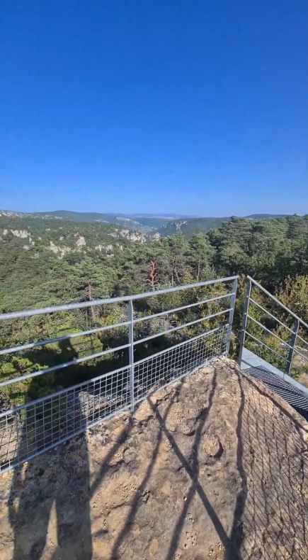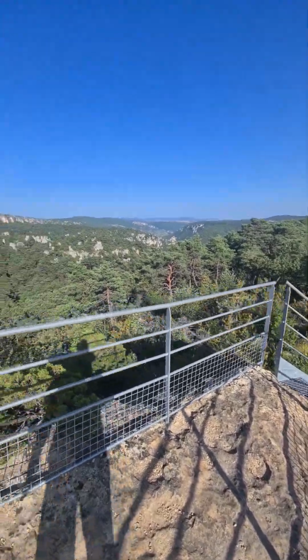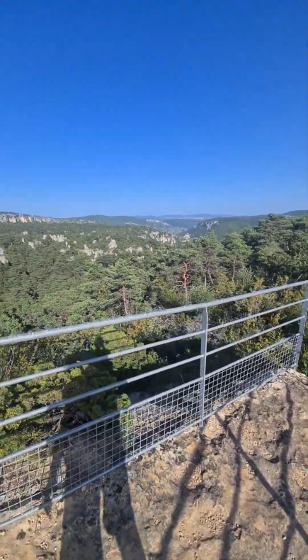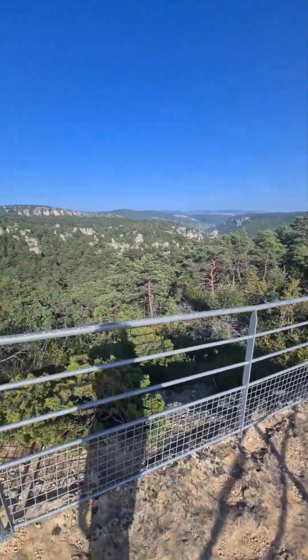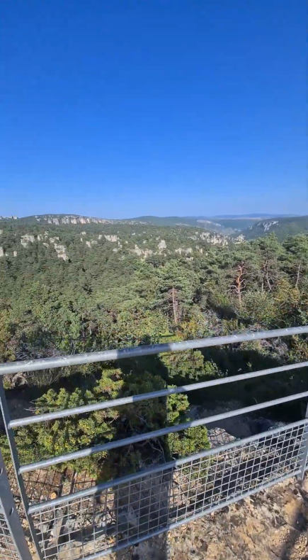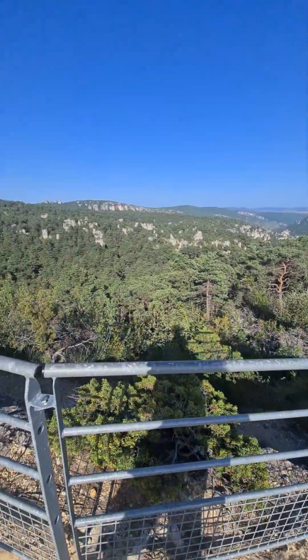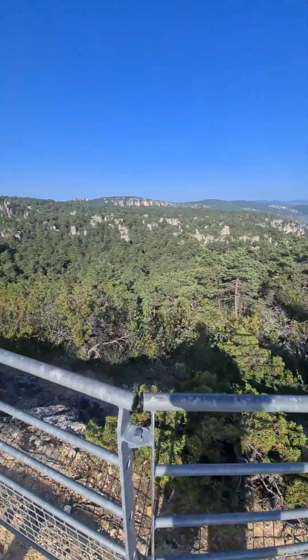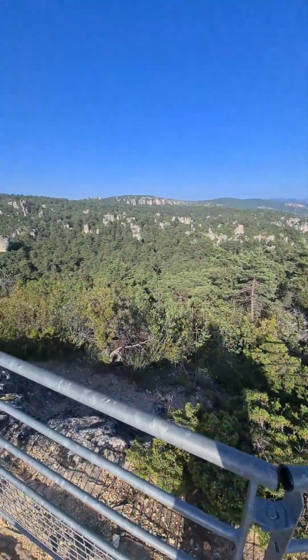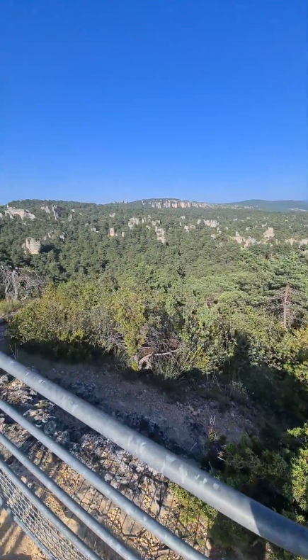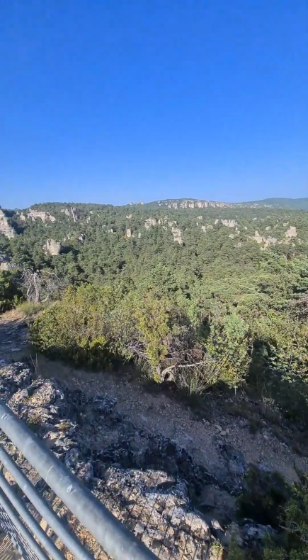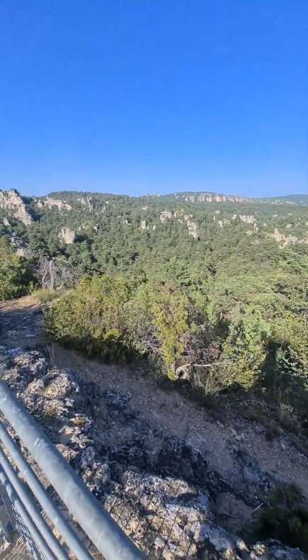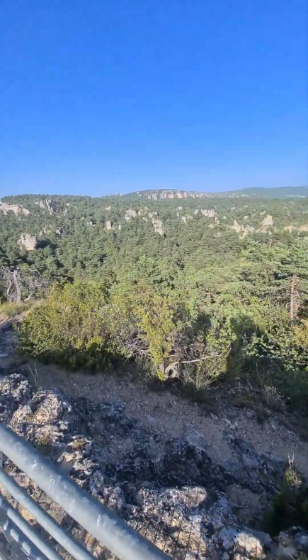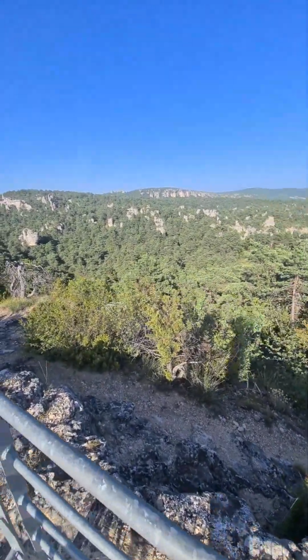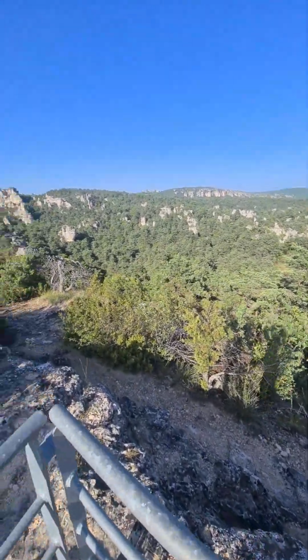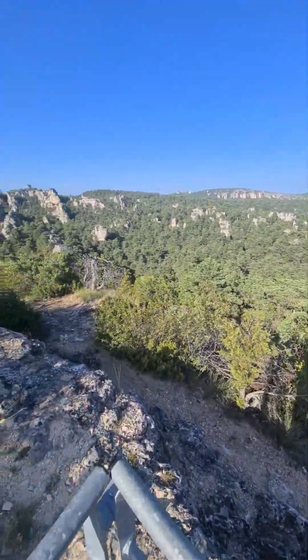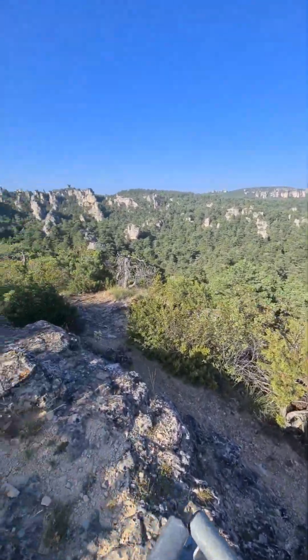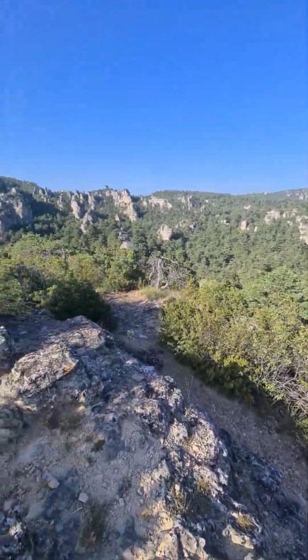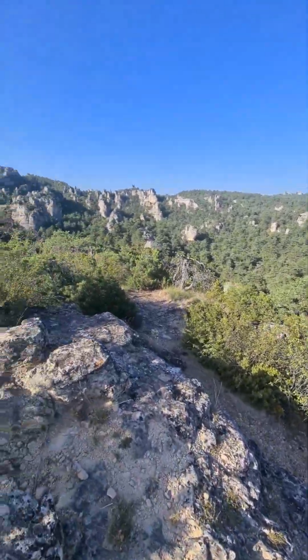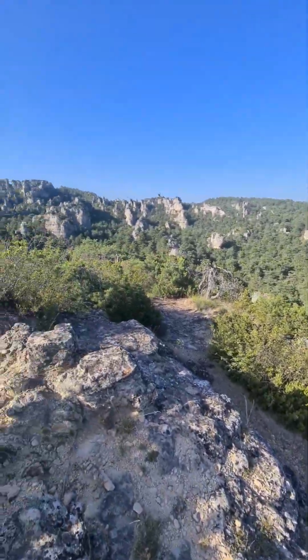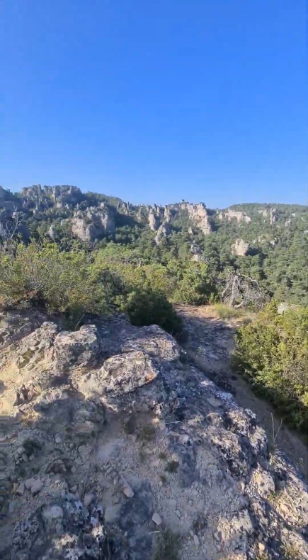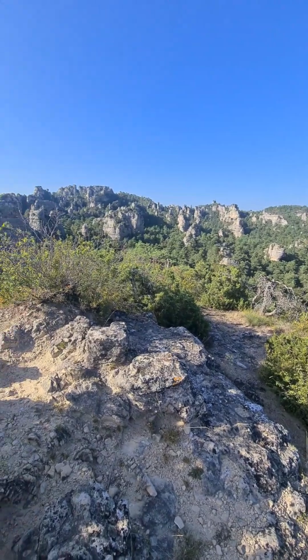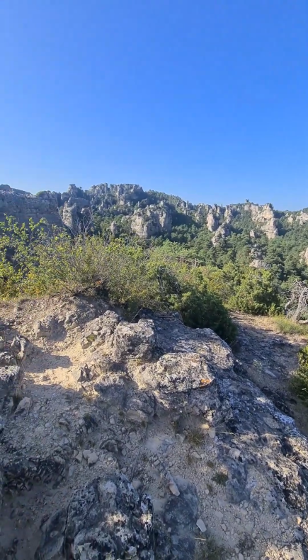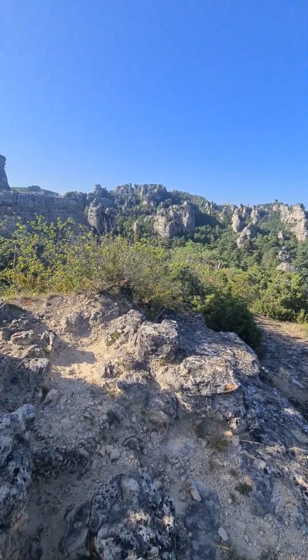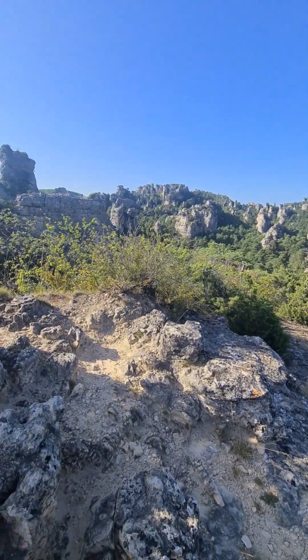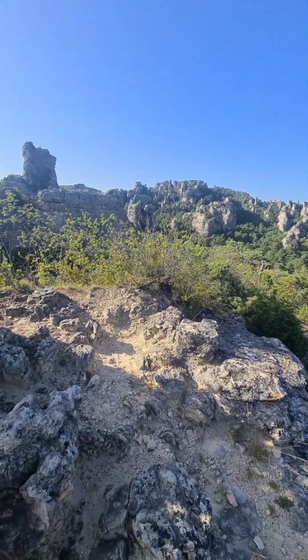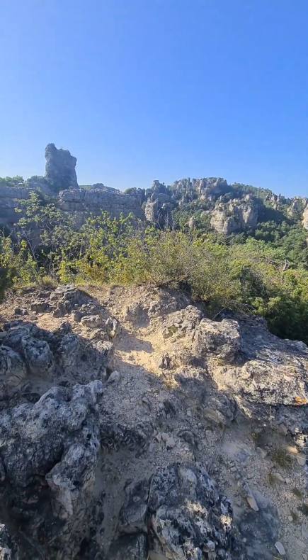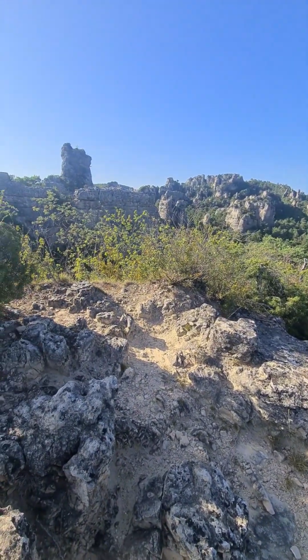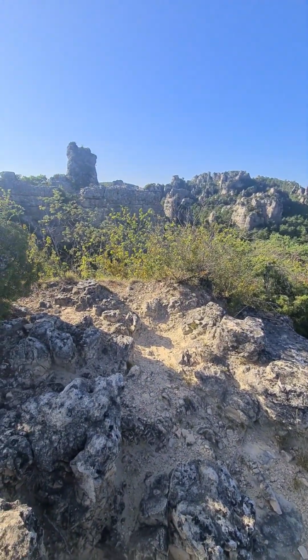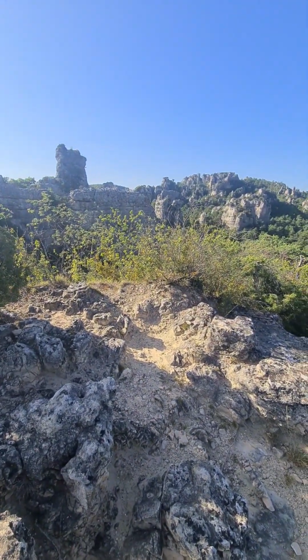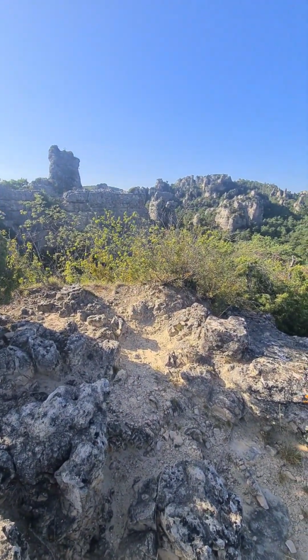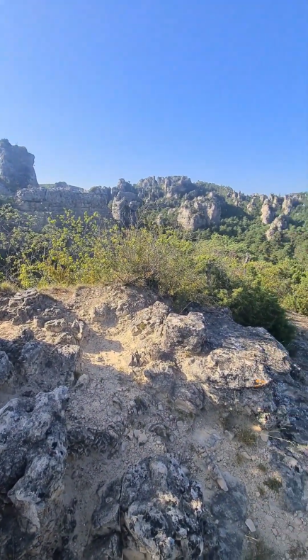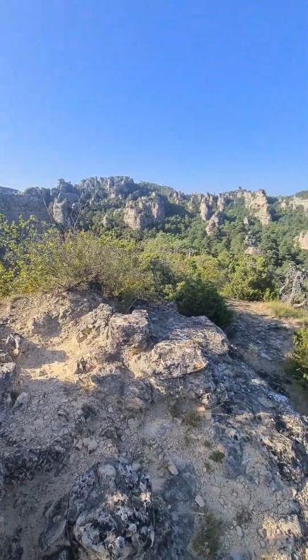Je suis au chaos de Montpellier-le-Vieux. C'est un immense cité de pierre — ils appellent ça un immense chaos rocheux, mais vraiment immense. Ils écrivent que c'est le plus grand labyrinthe rocheux d'Europe.